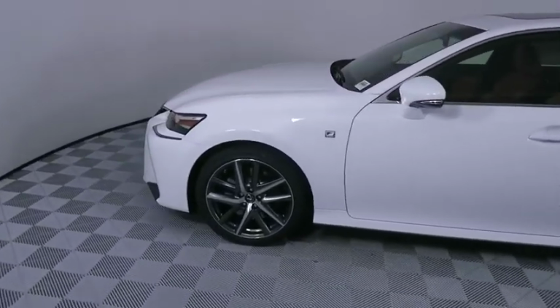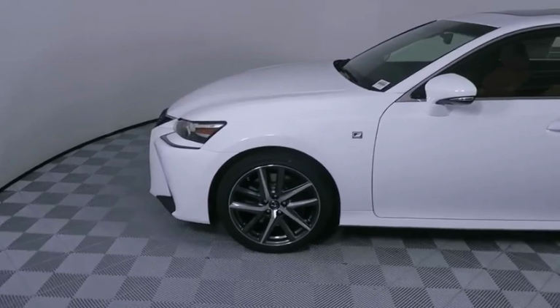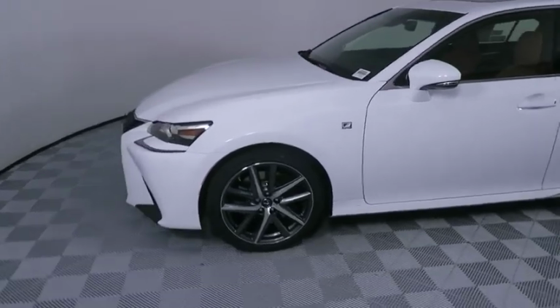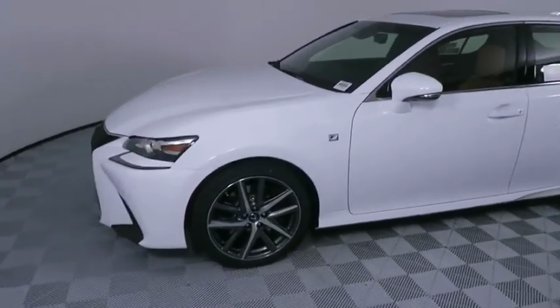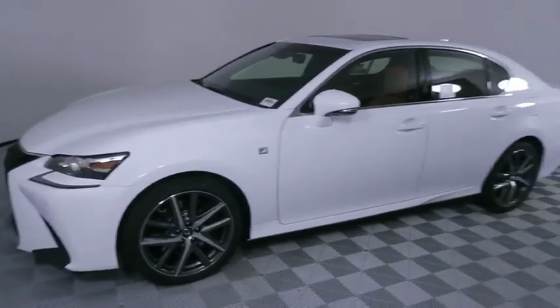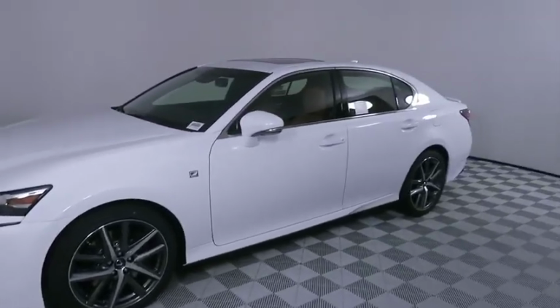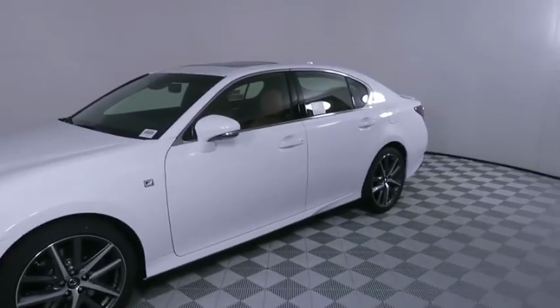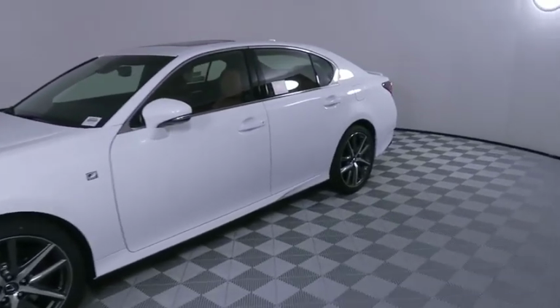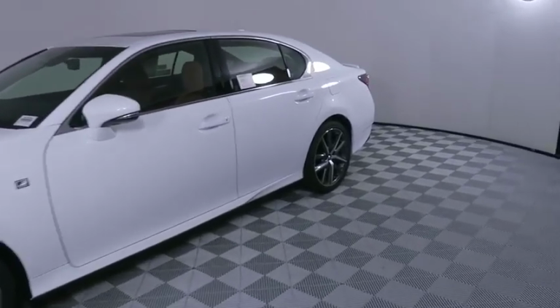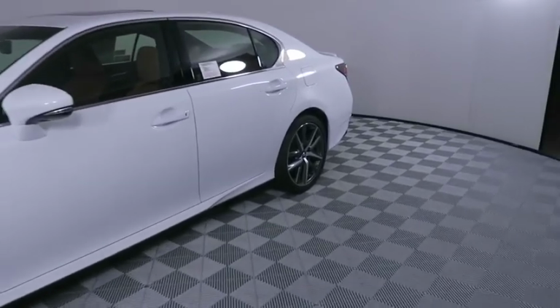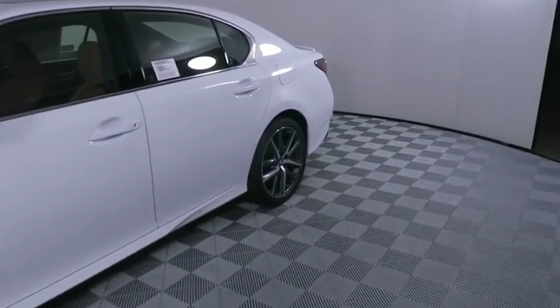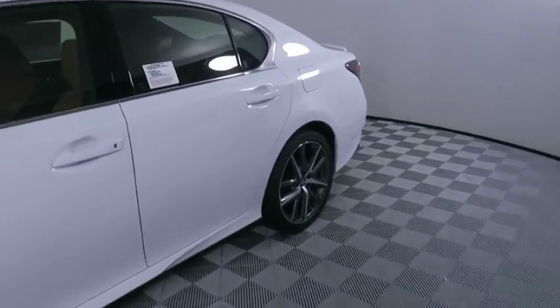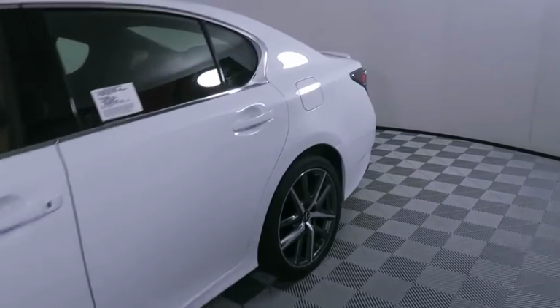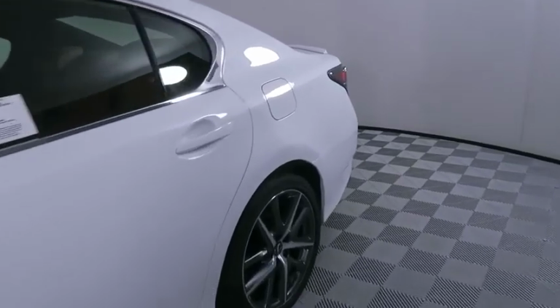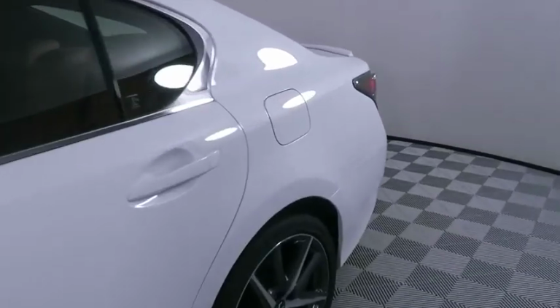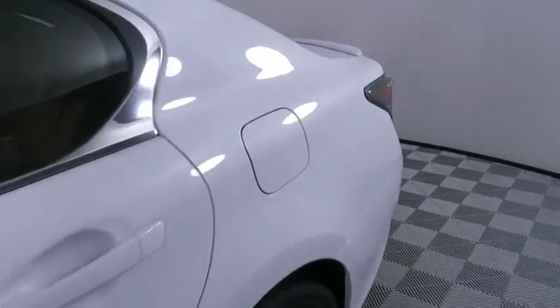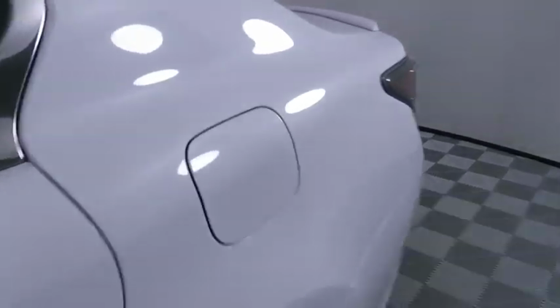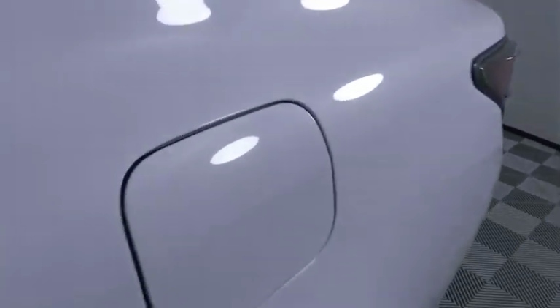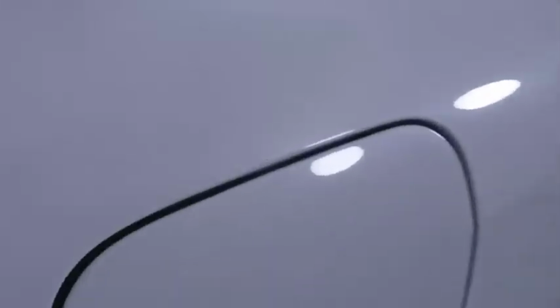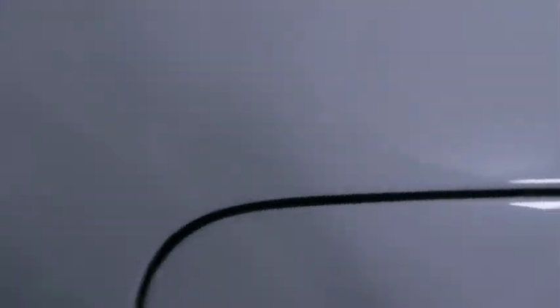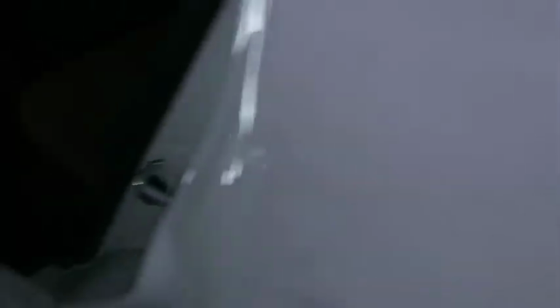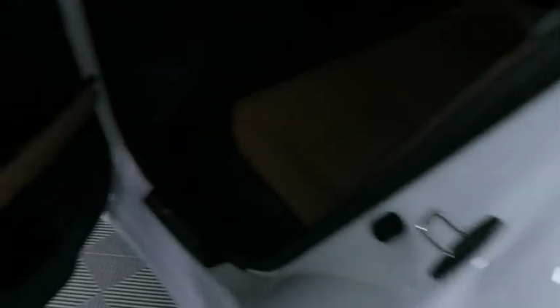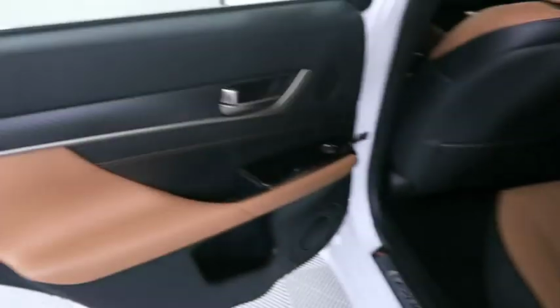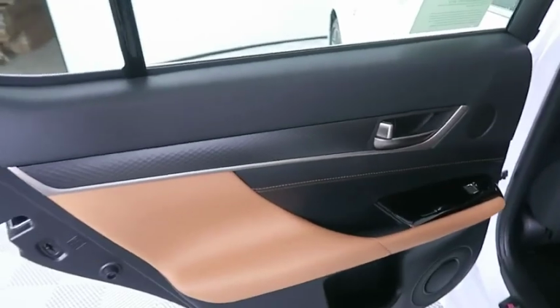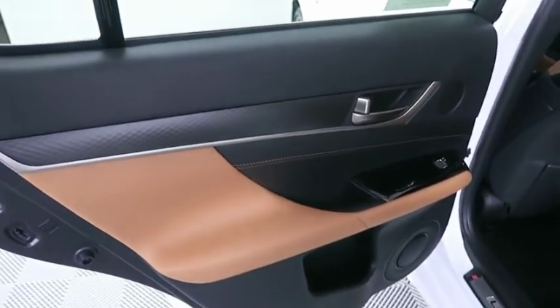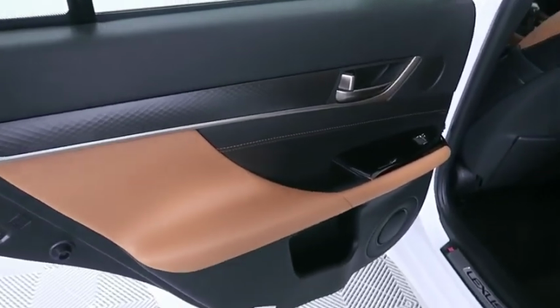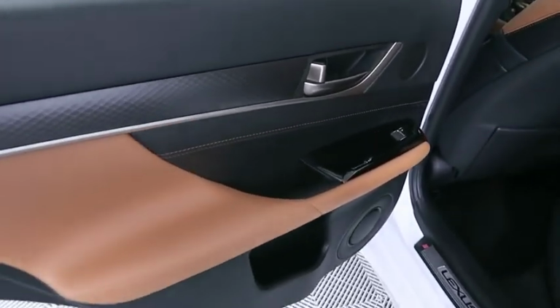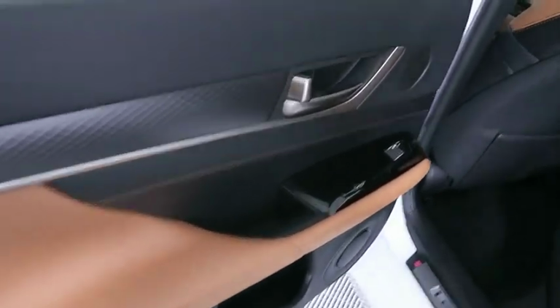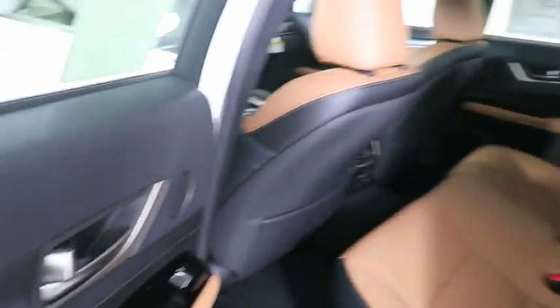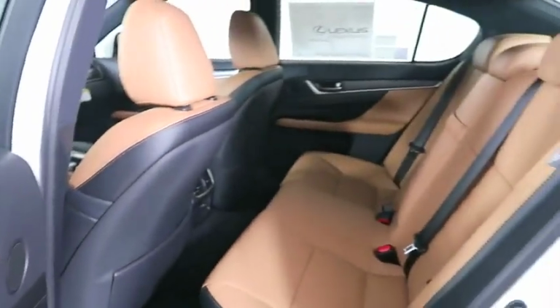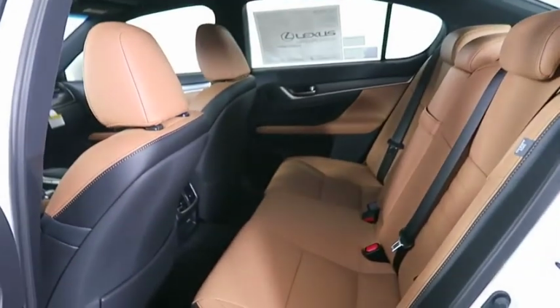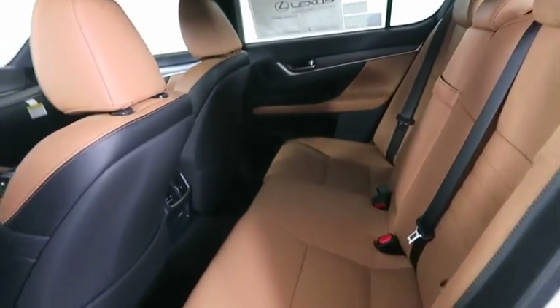Here are some of this vehicle's great options: backup camera, keyless entry, anti-lock braking system, remote engine start, lane departure warning, navigation system, power passenger seat, traction control, stability control, steering wheel audio controls.